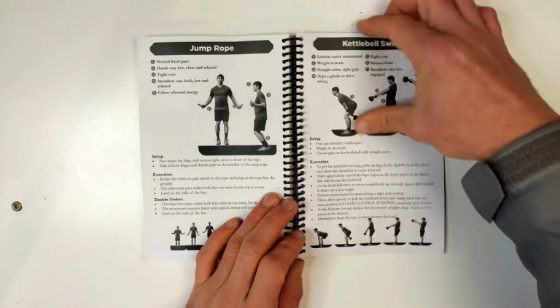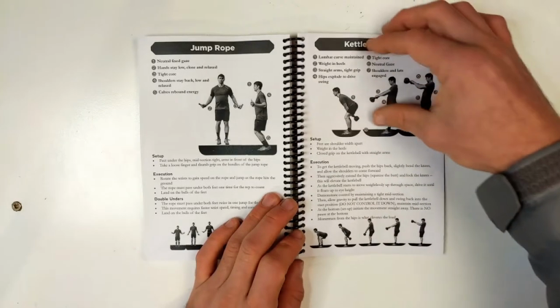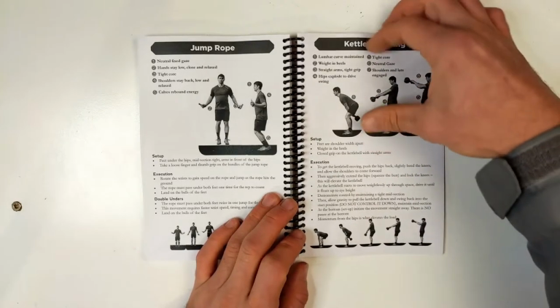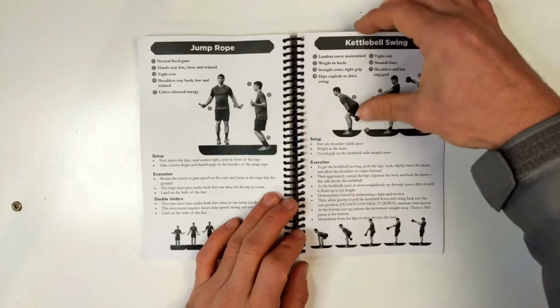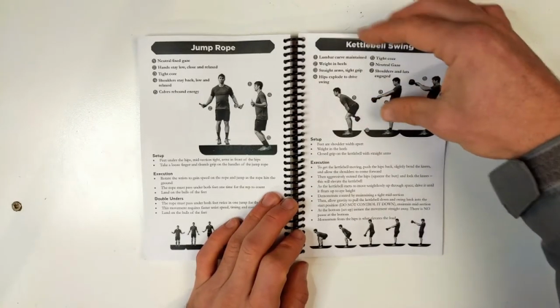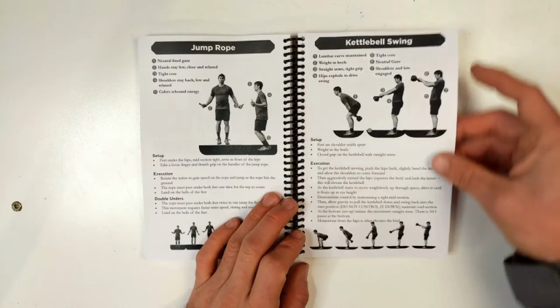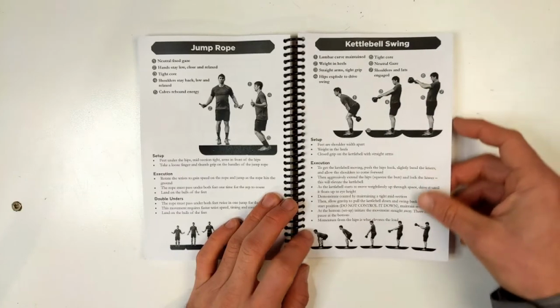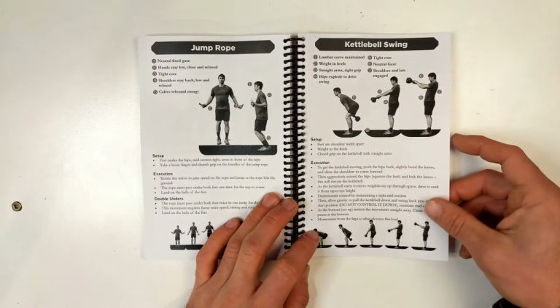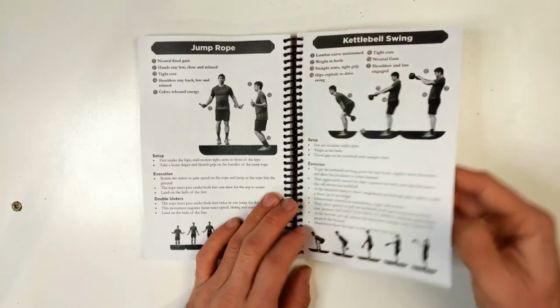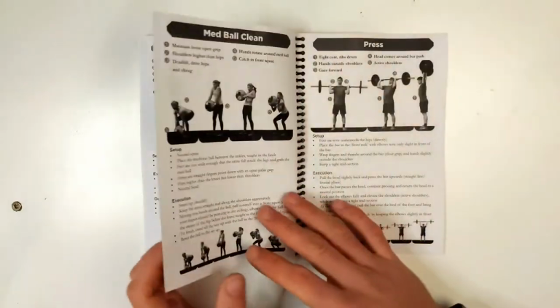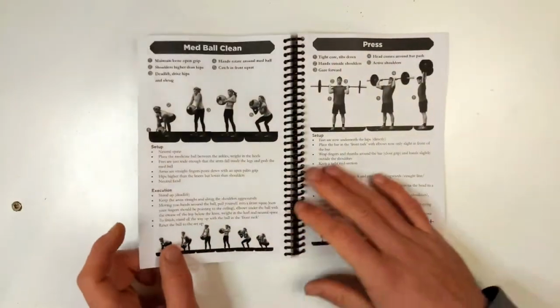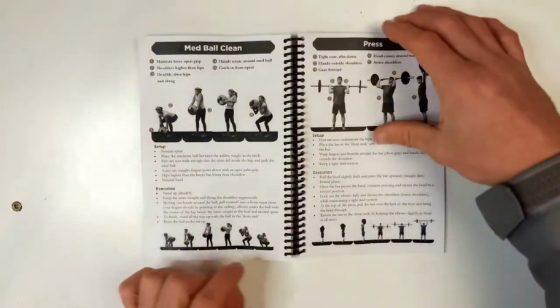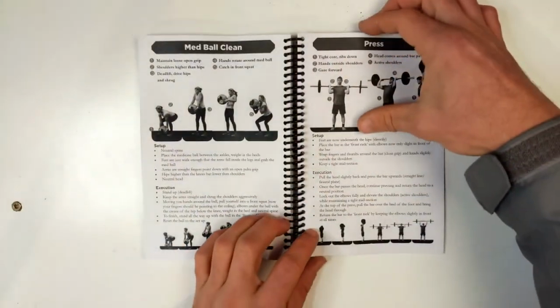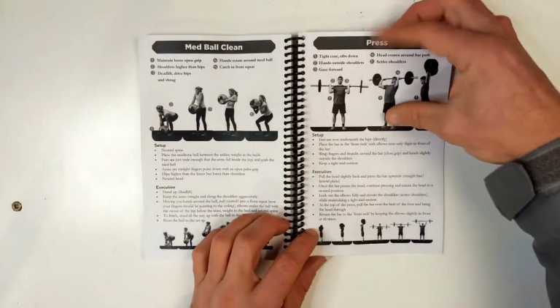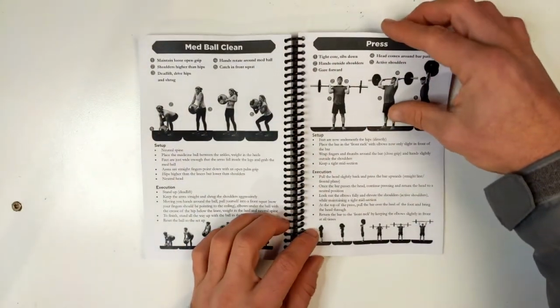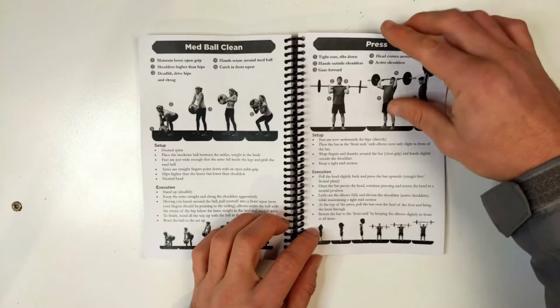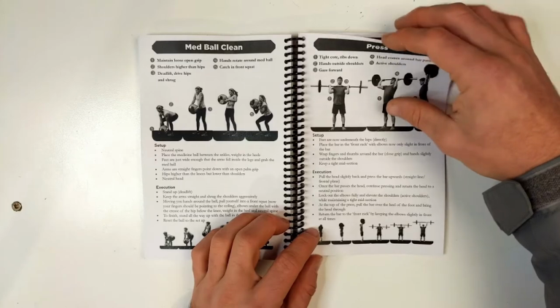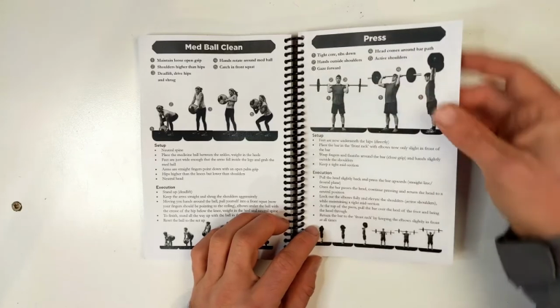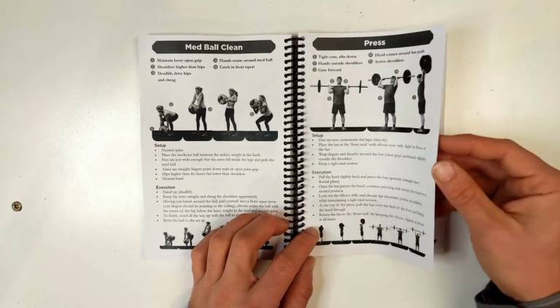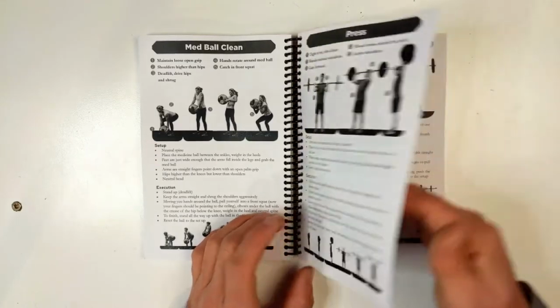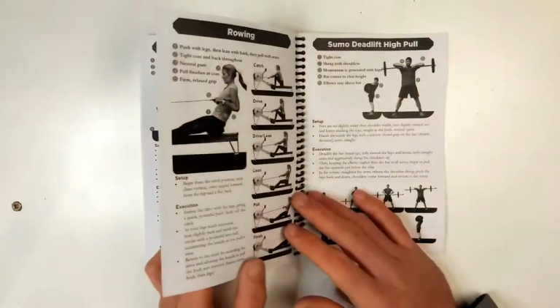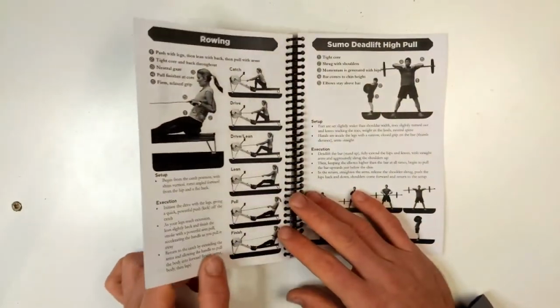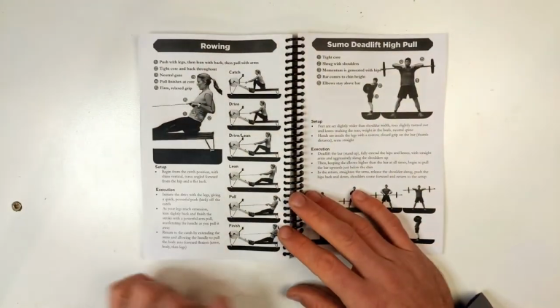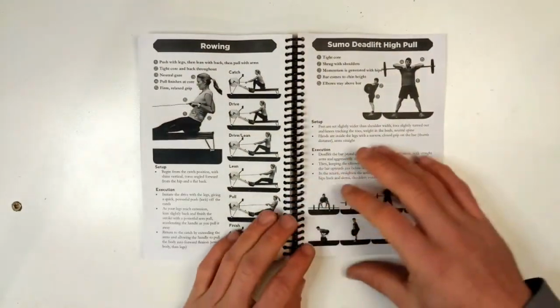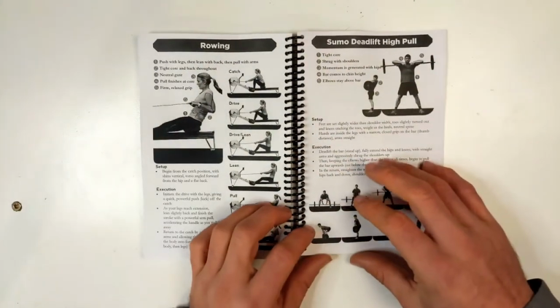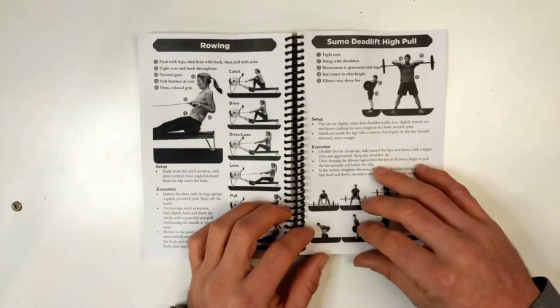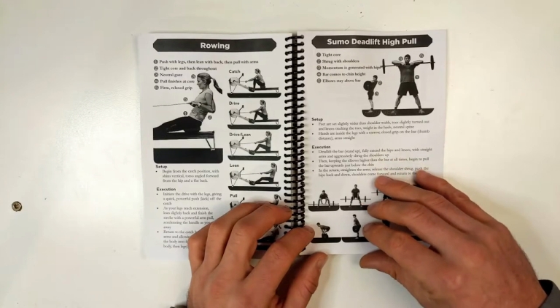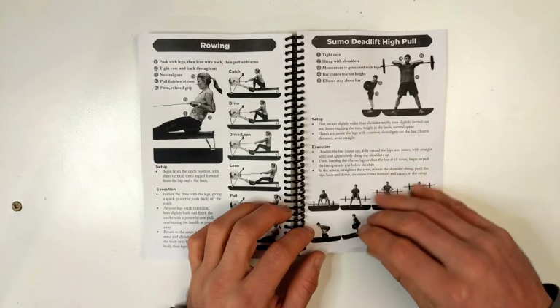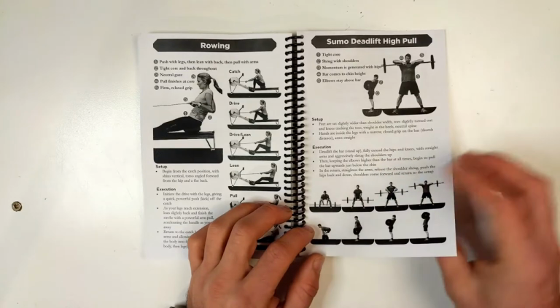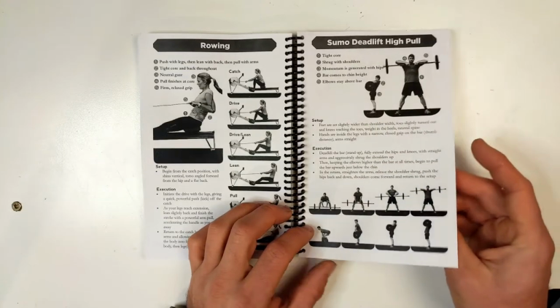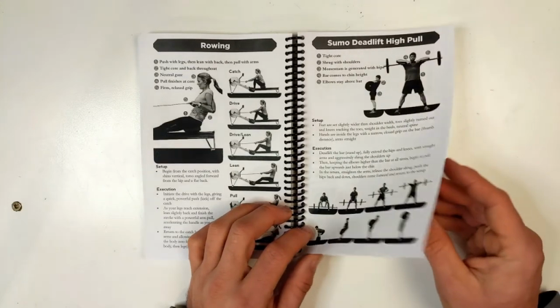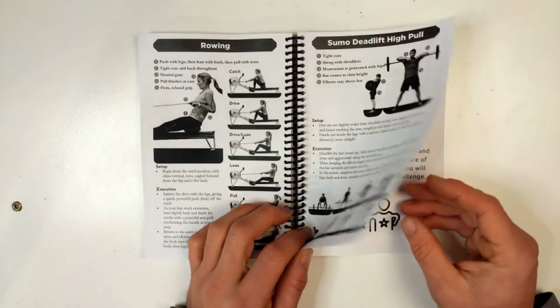For the kettlebell swing we do the Russian swing, so it doesn't go above the head. We have about 33 different movements in total, but they only chose to include the ones for their program, so you're seeing an abbreviated version of that.